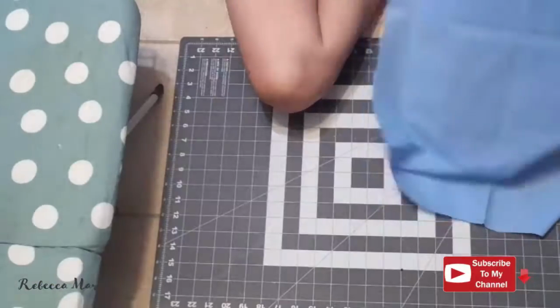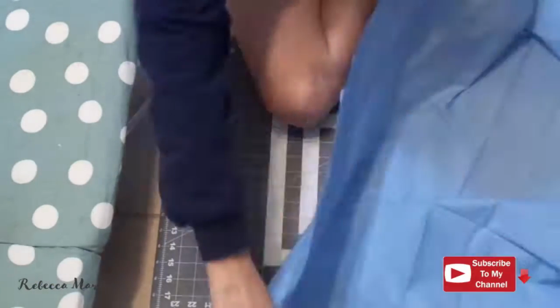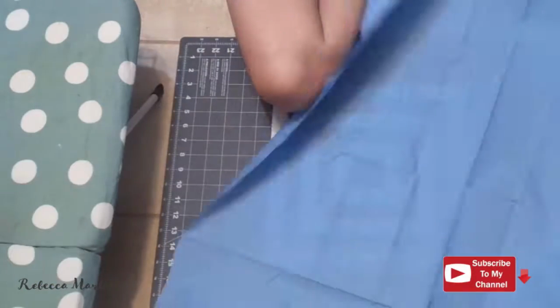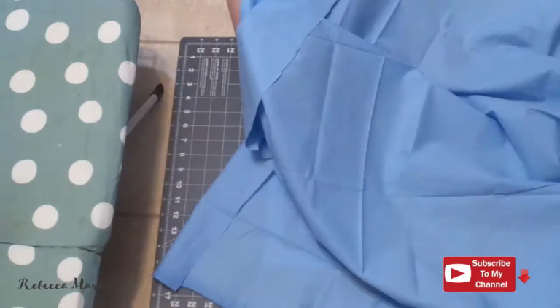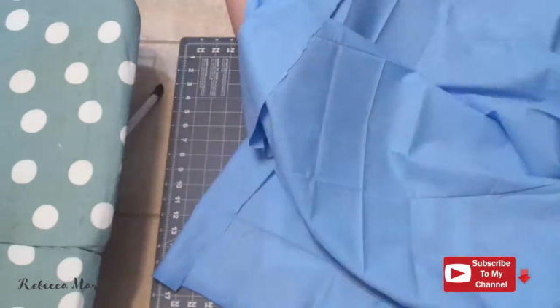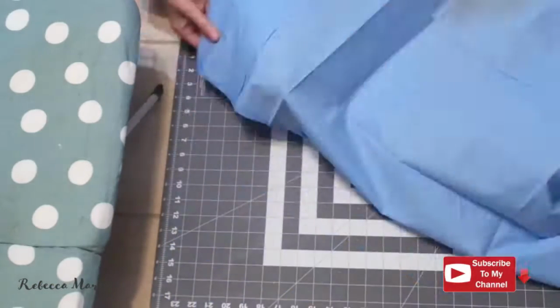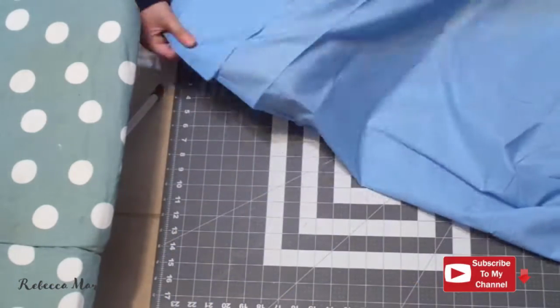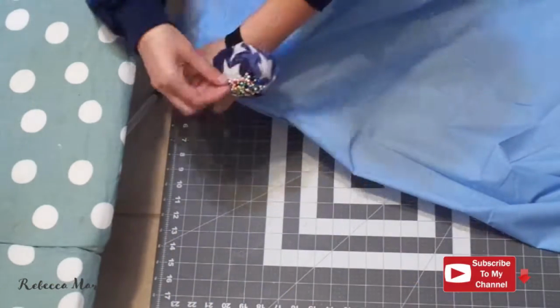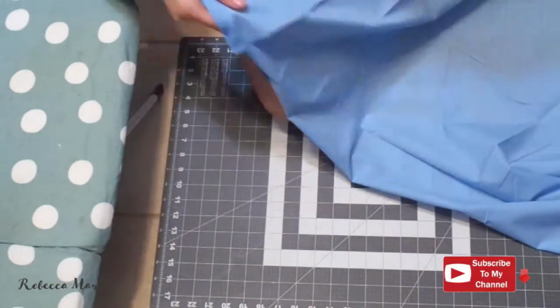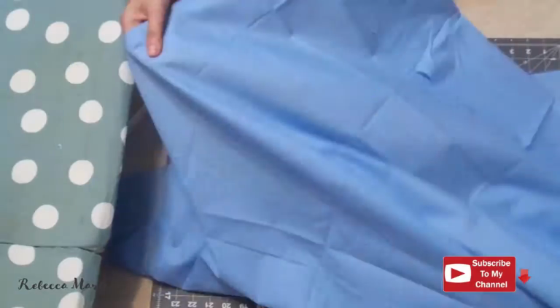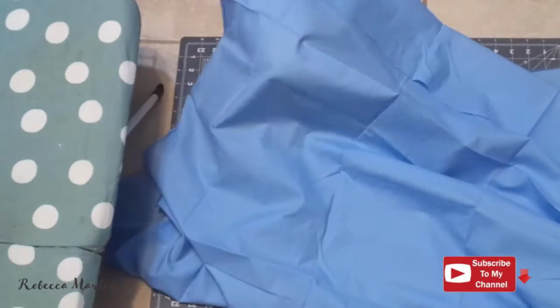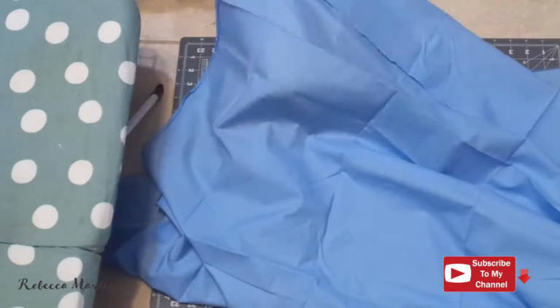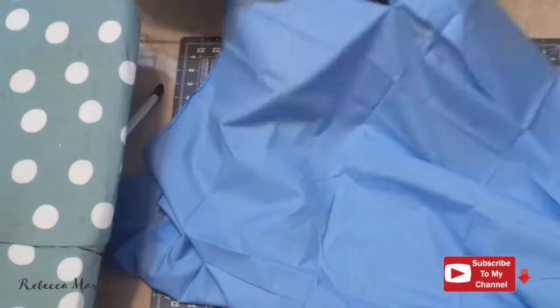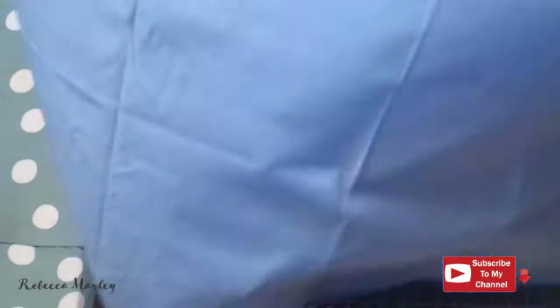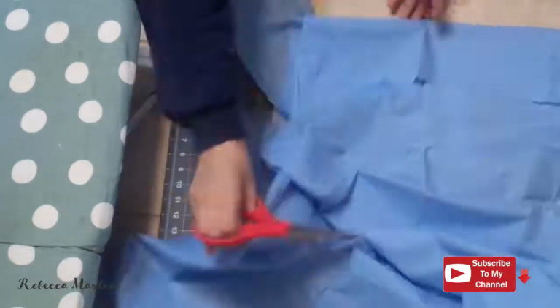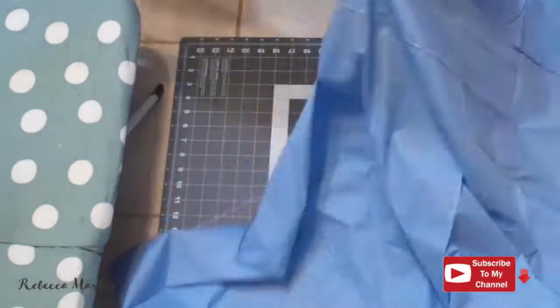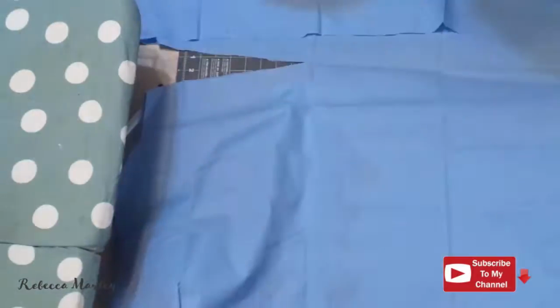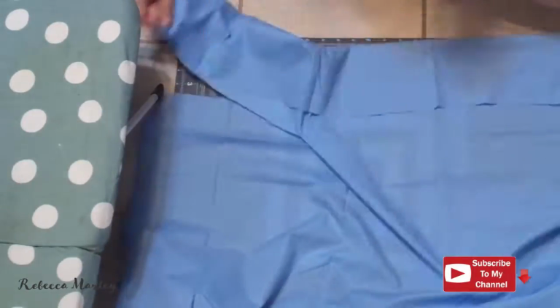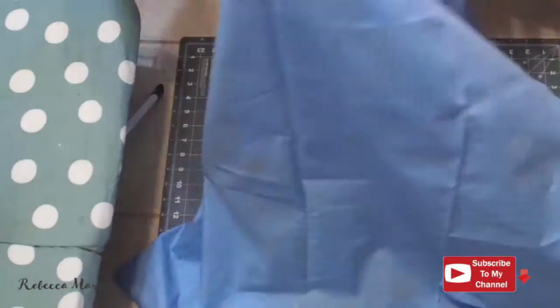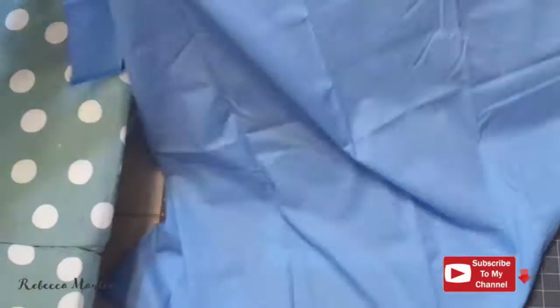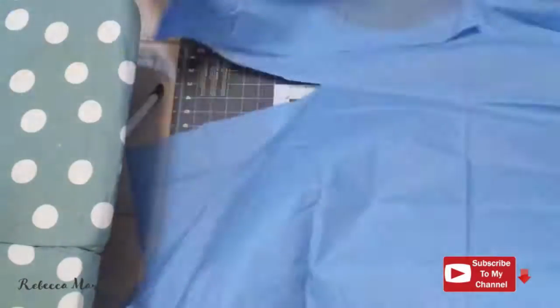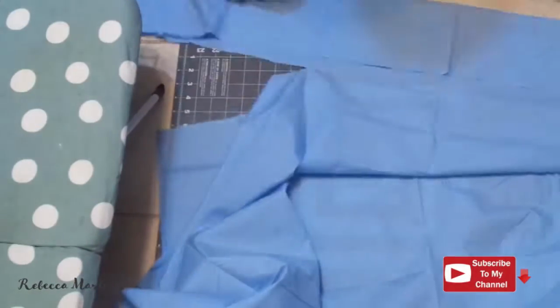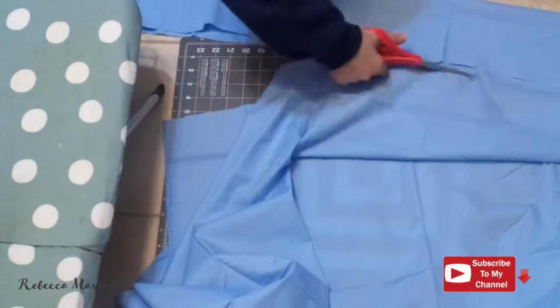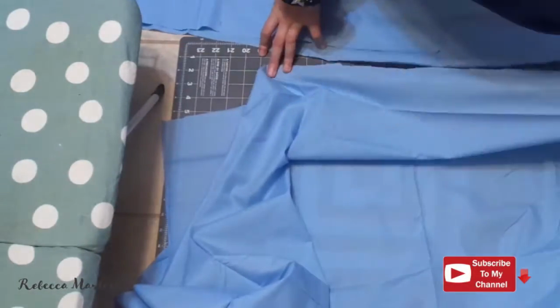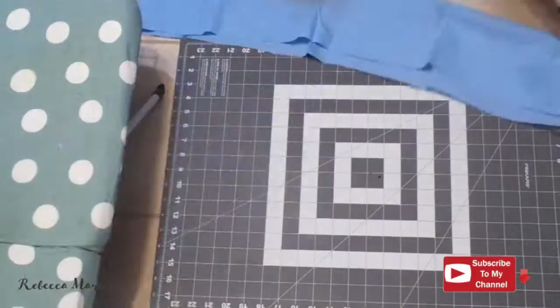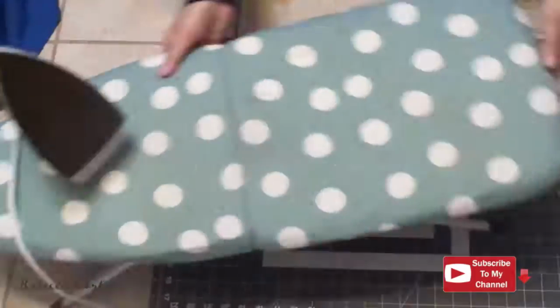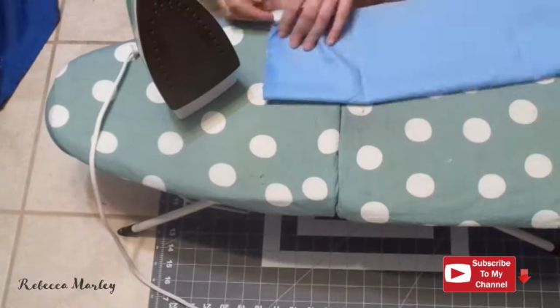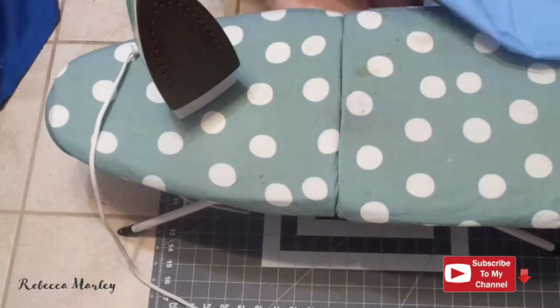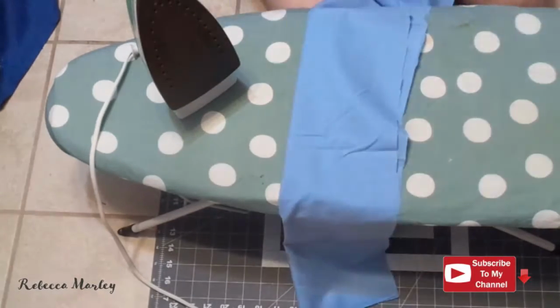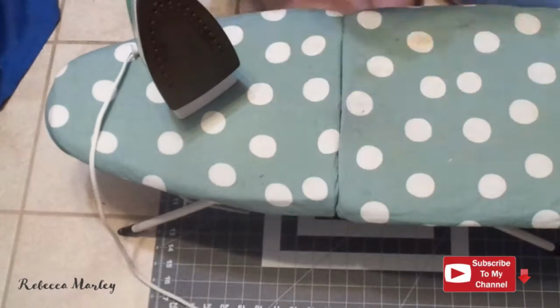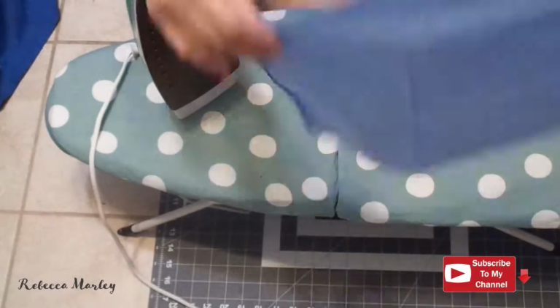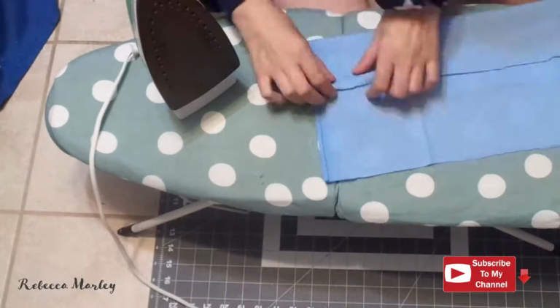Here I'm cutting the sleeves out. I'm actually cutting one long rectangle — it's about 30 inches long by about 6 inches tall — and I'm going to cut it in half to make two sleeves.